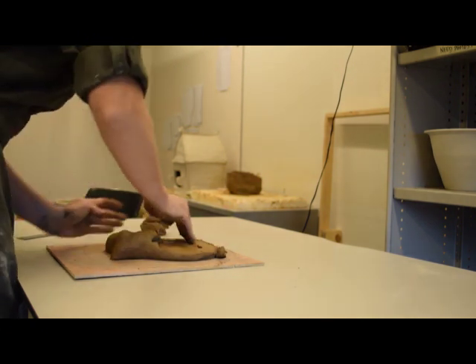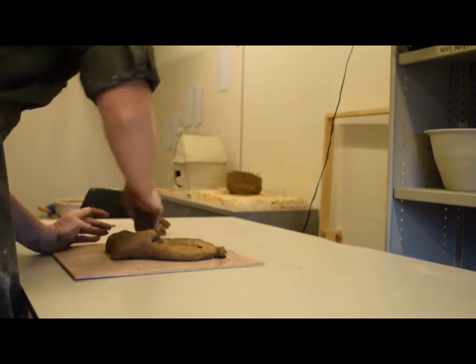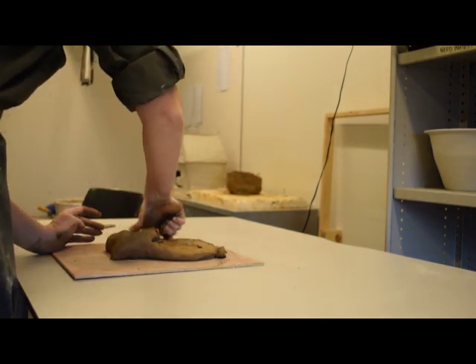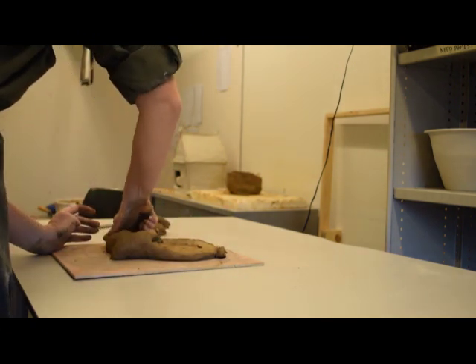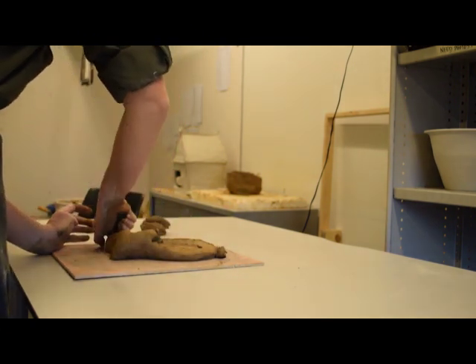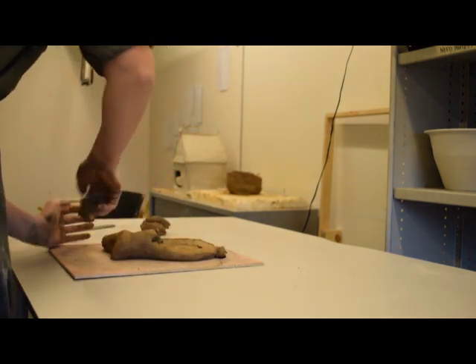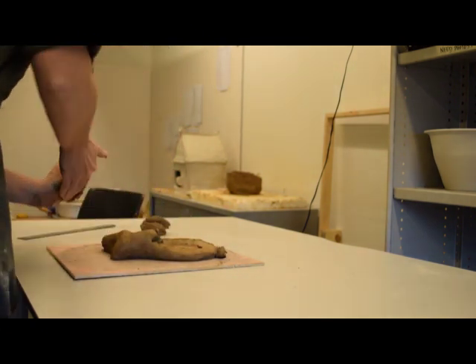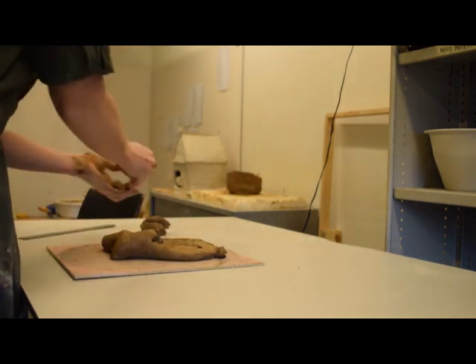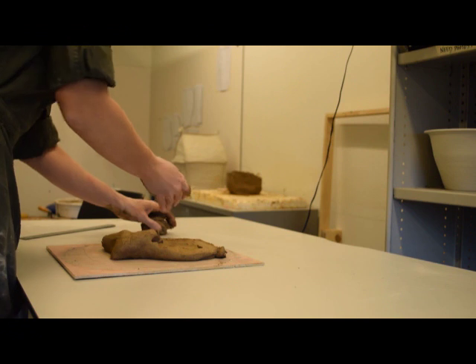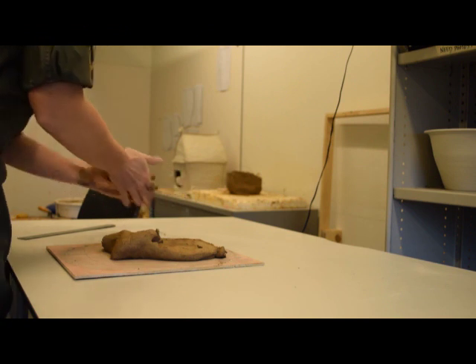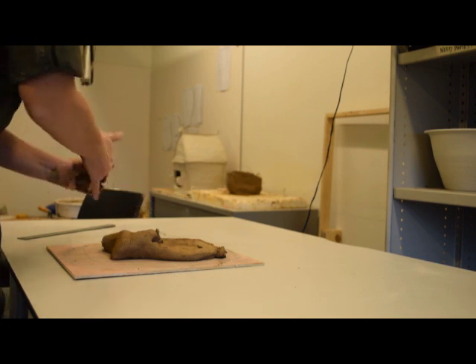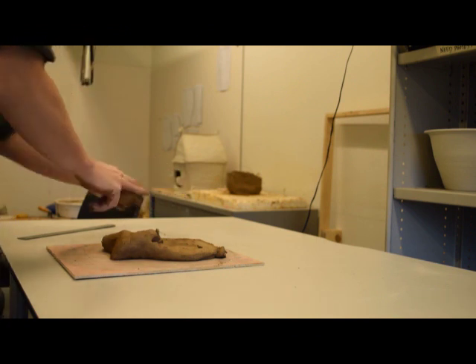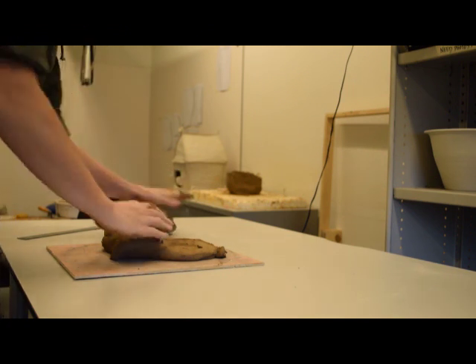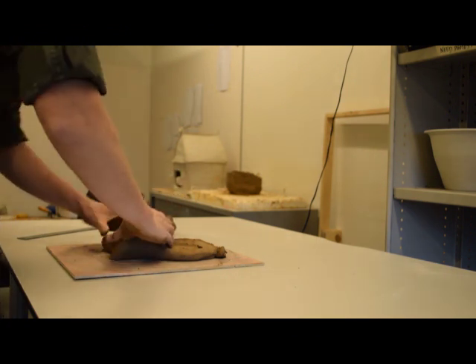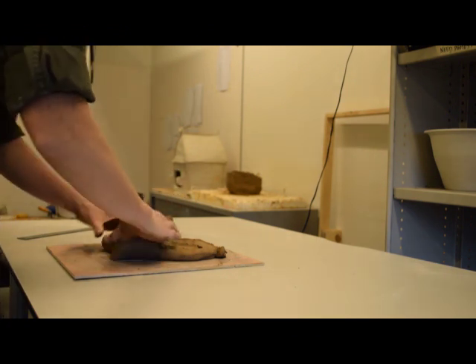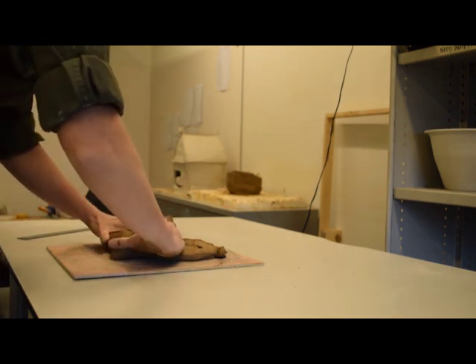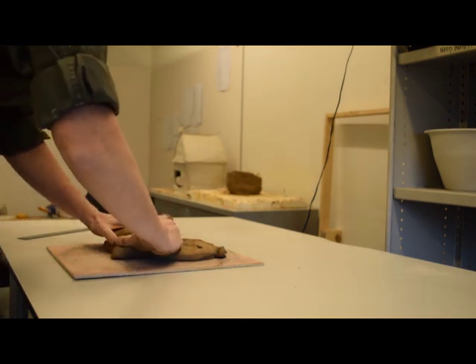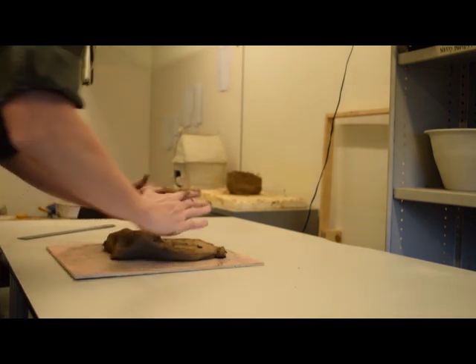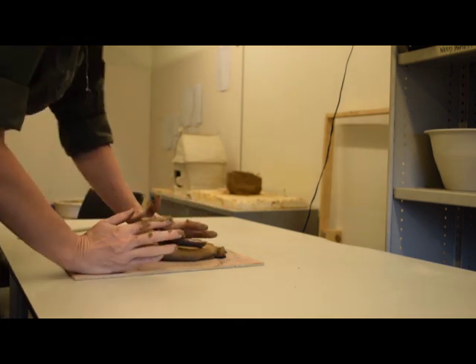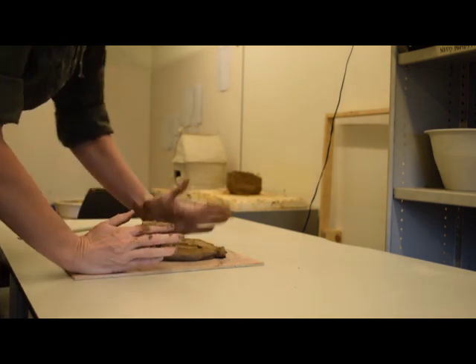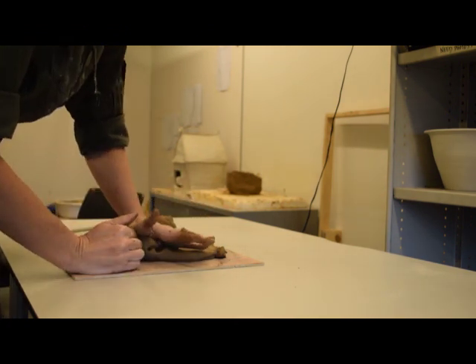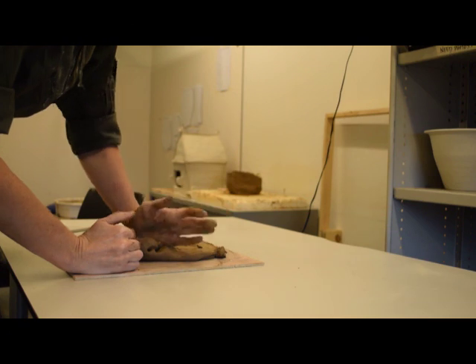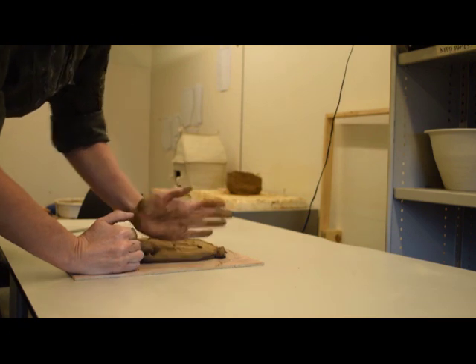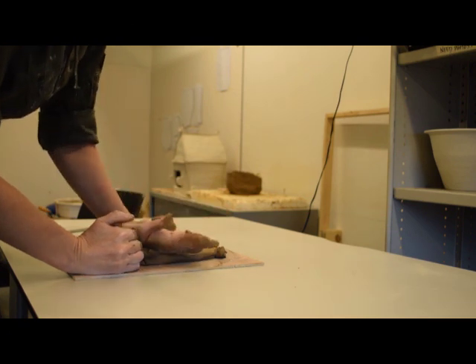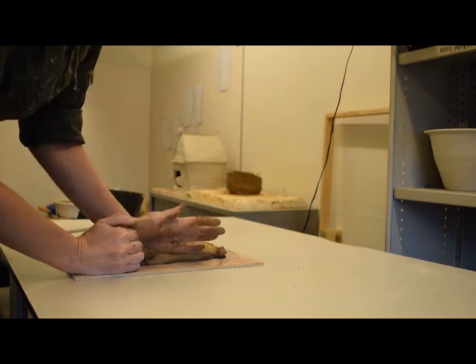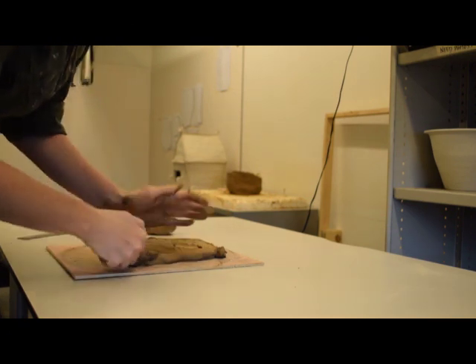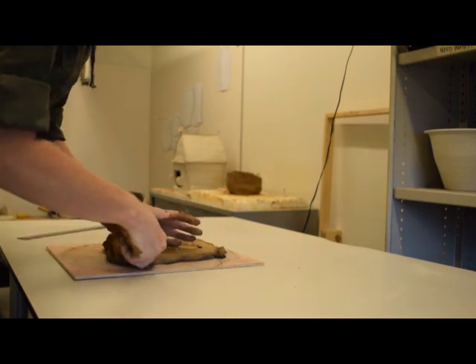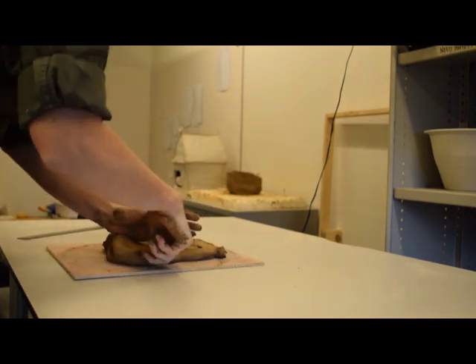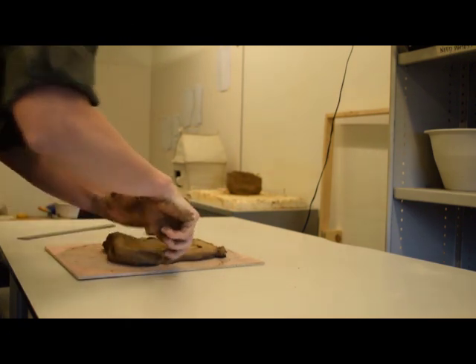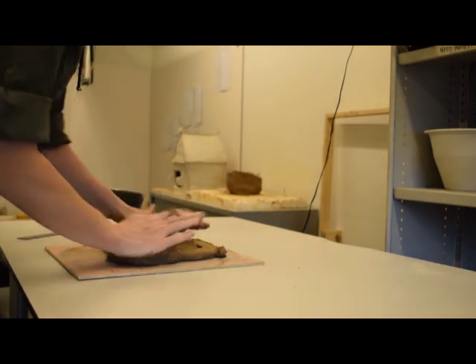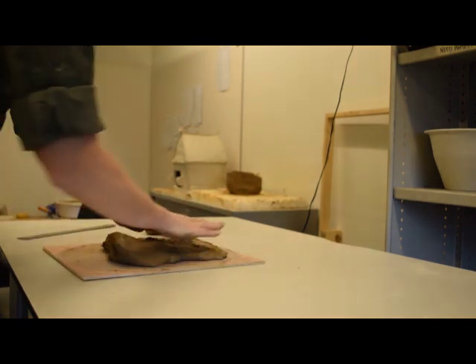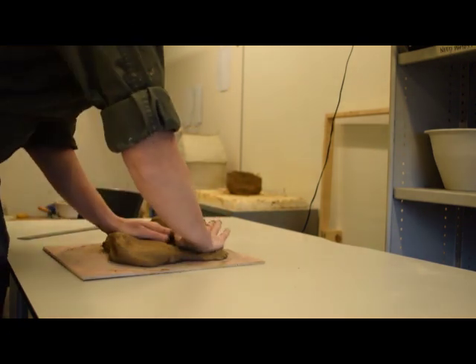A mass of clay is flattened by hand and thinned. This thinning is accomplished by applying pressure to the high points, as well as by scraping high points away and placing the excess clay near the edges of the base.